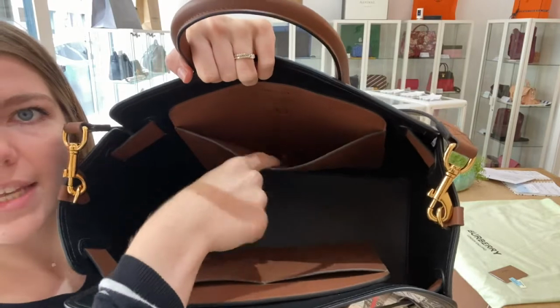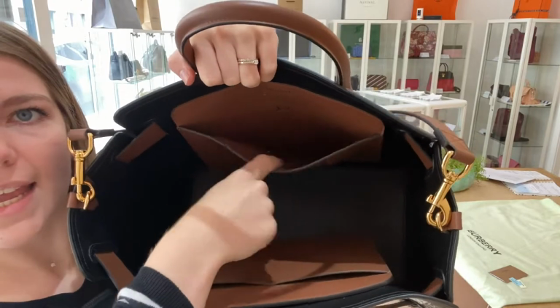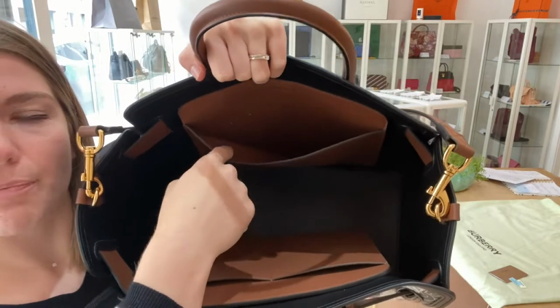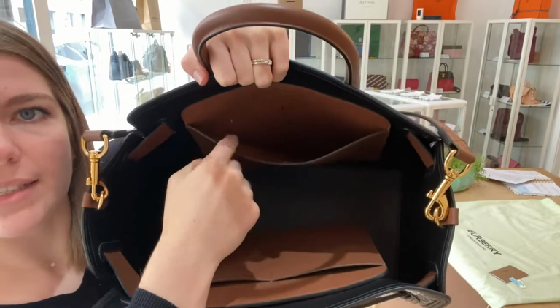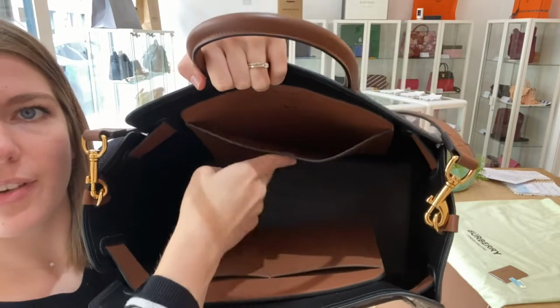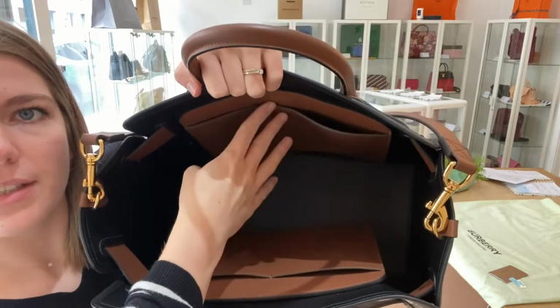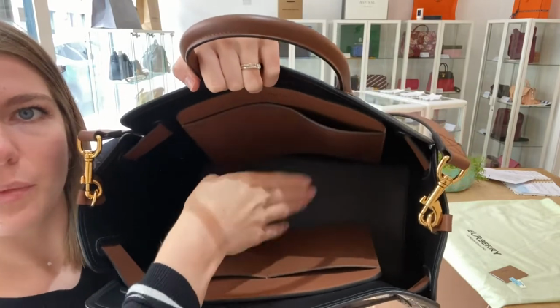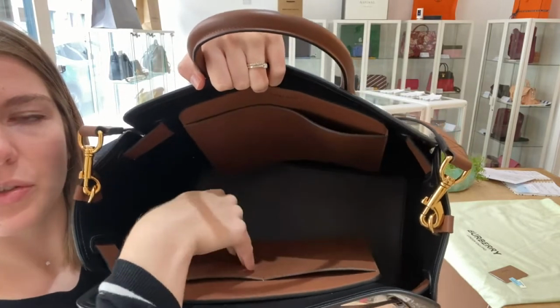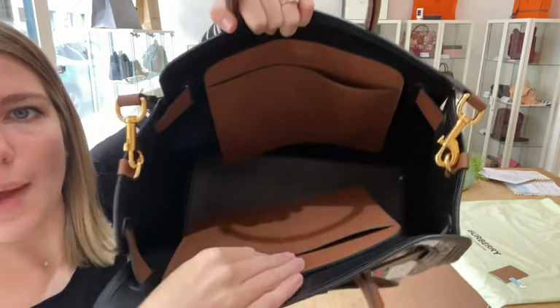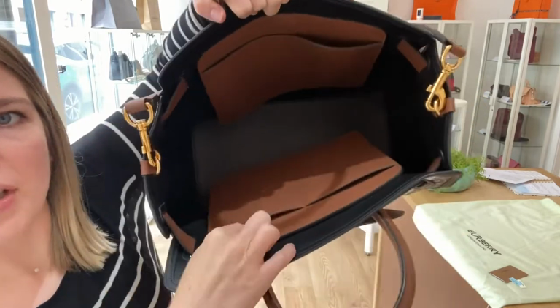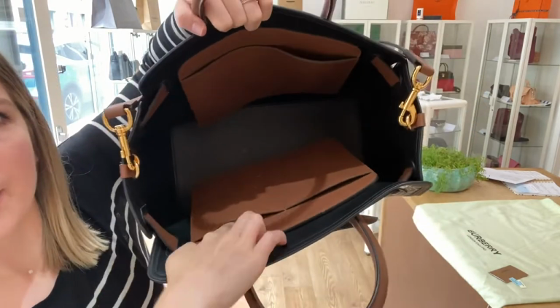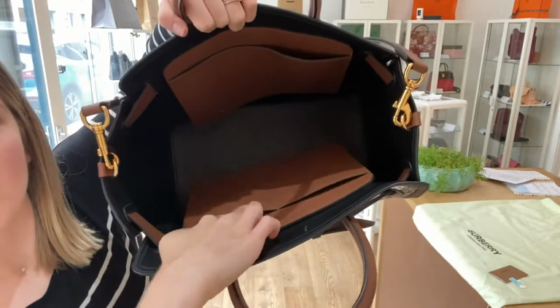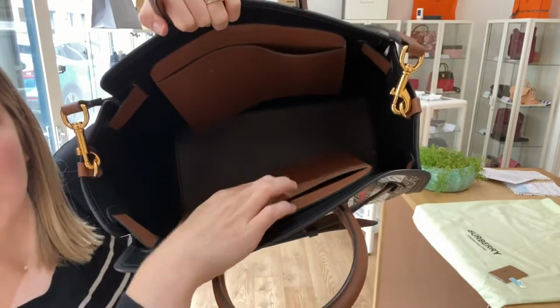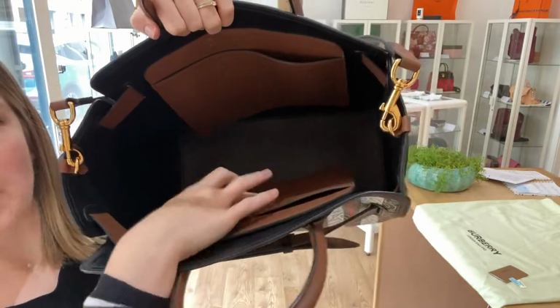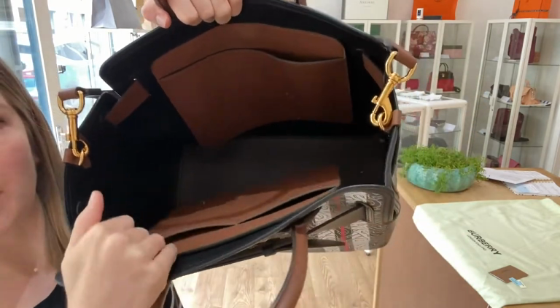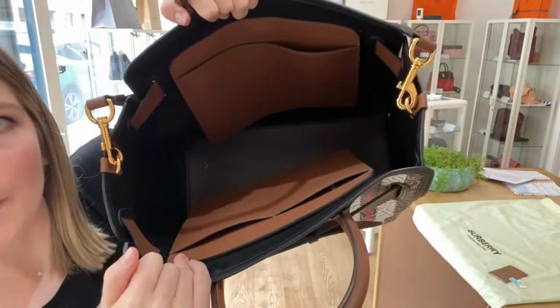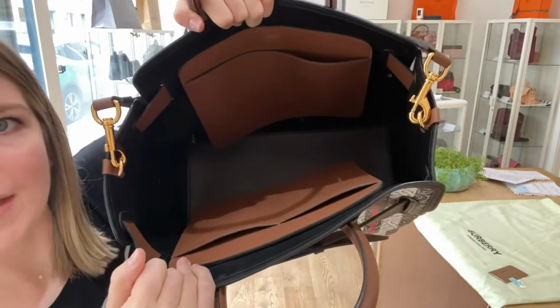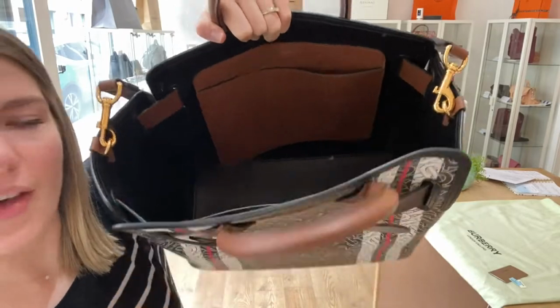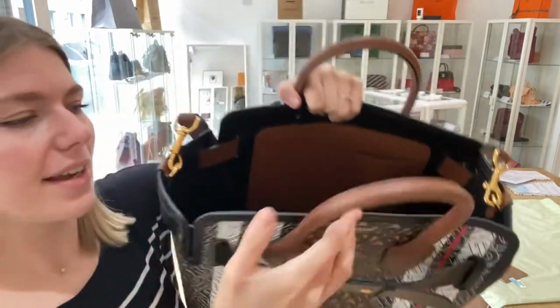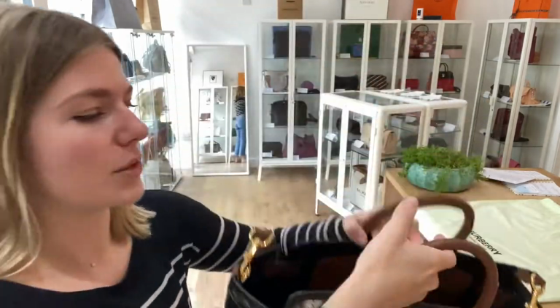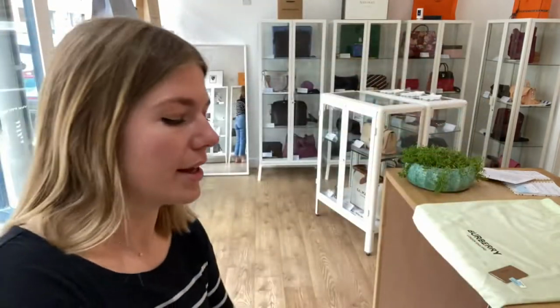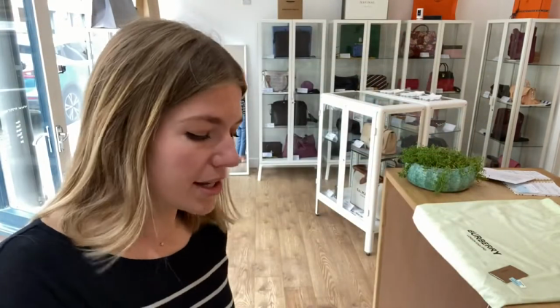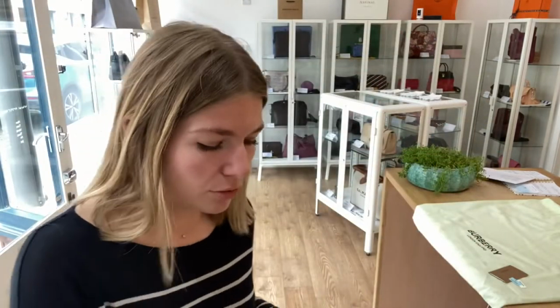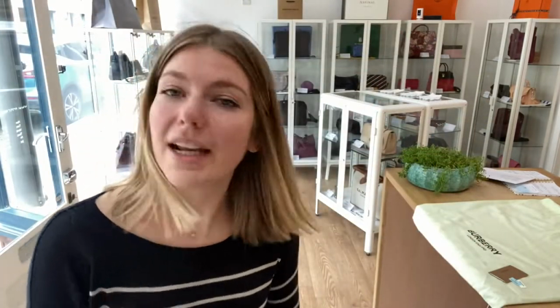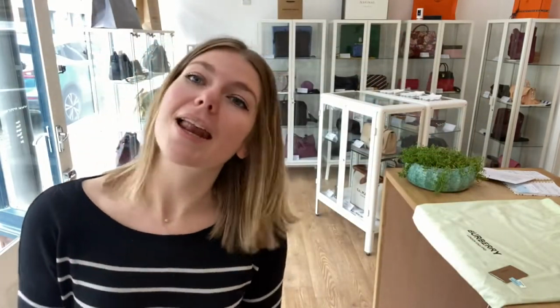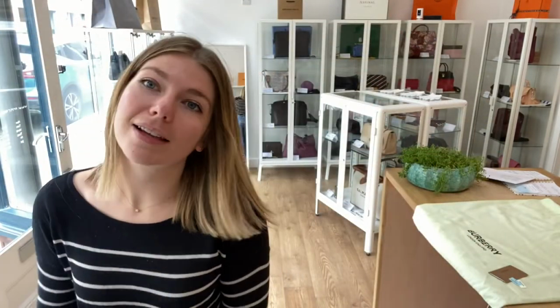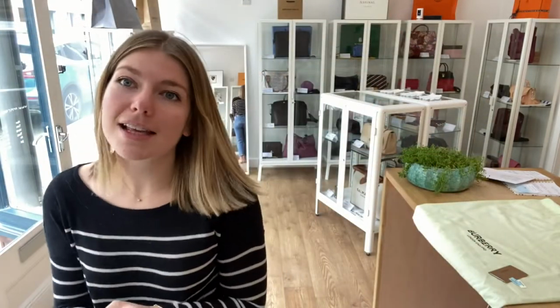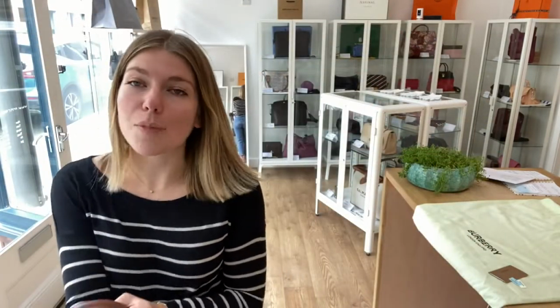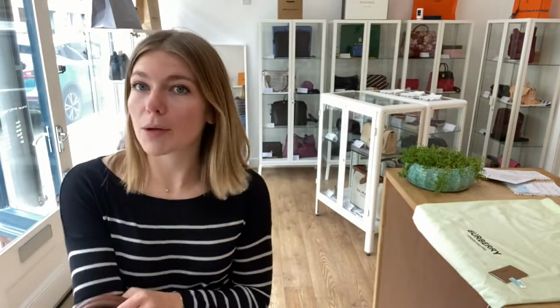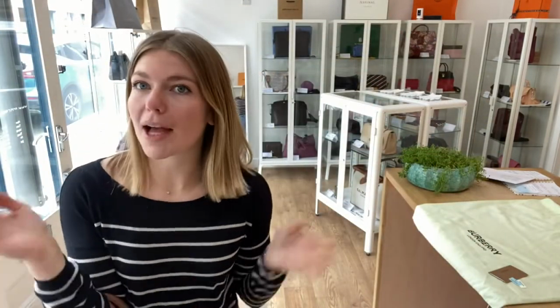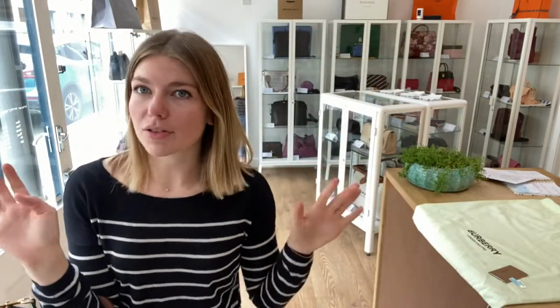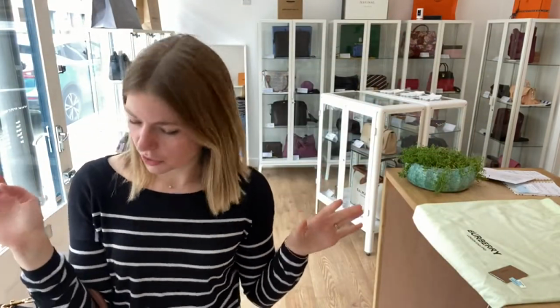You've got one flat pocket on this side which has a hidden magnetic fasten which sort of snaps shut, and then you've got two smaller flat pockets on the other side as well. So it's a really nice roomy bag with lots of storage.